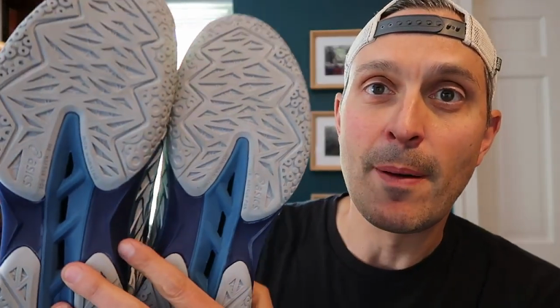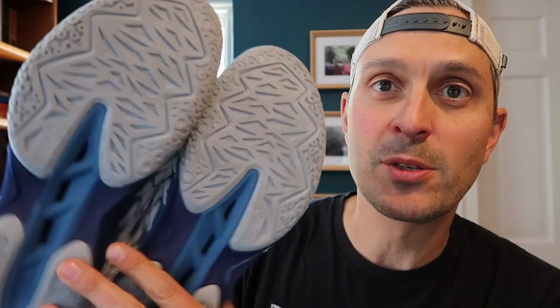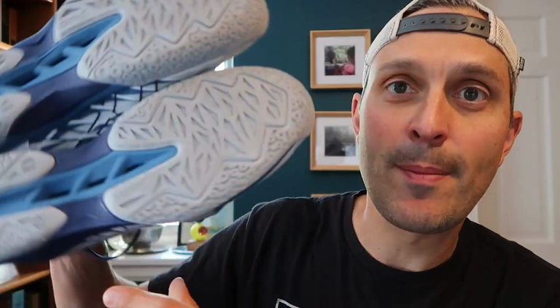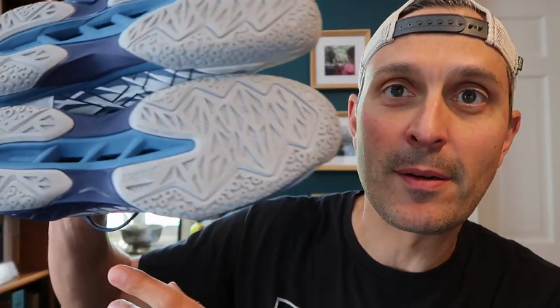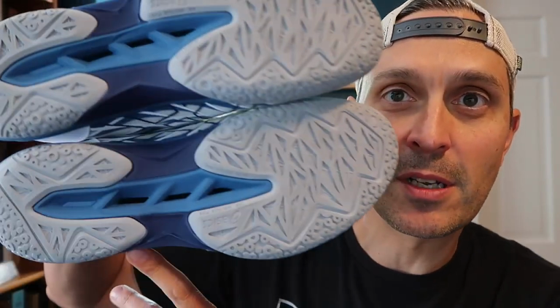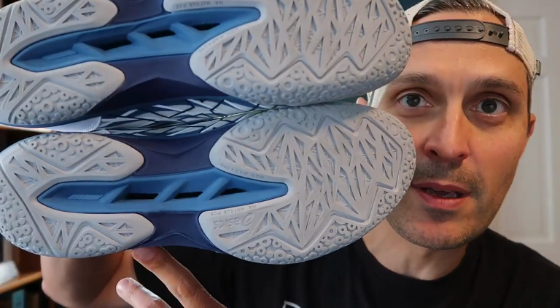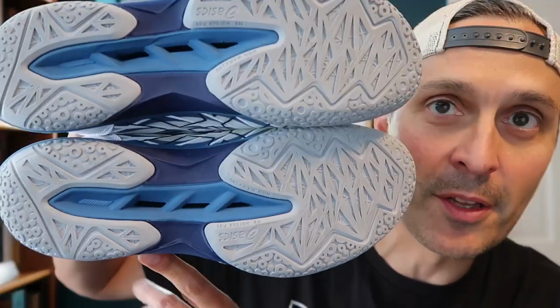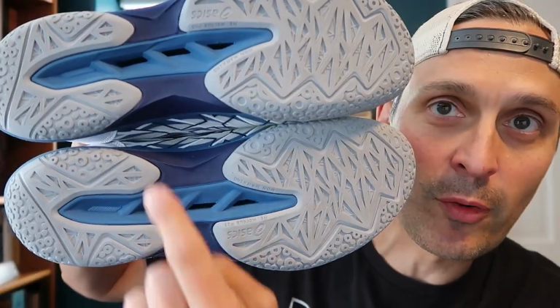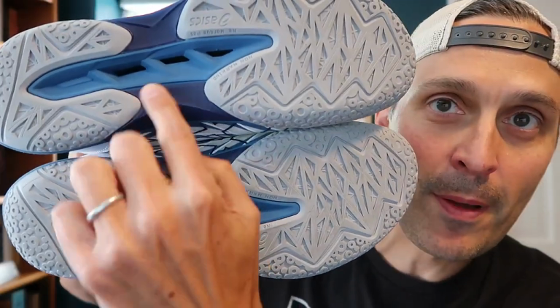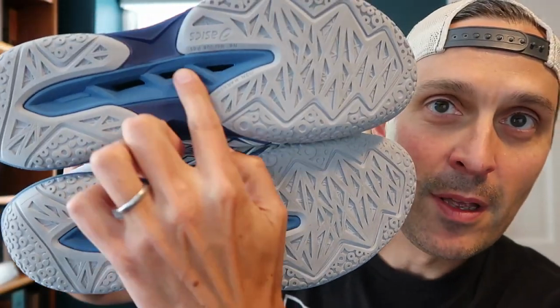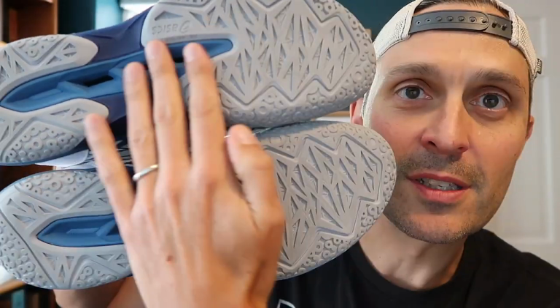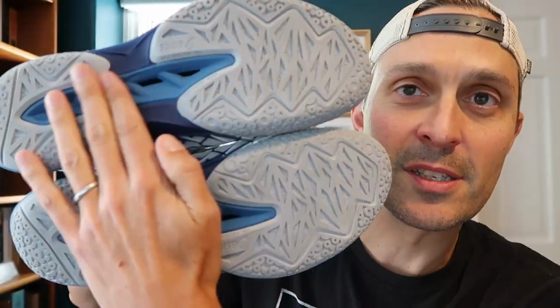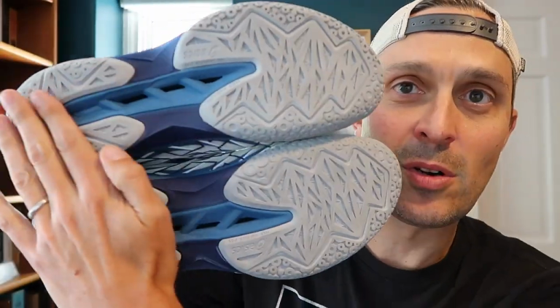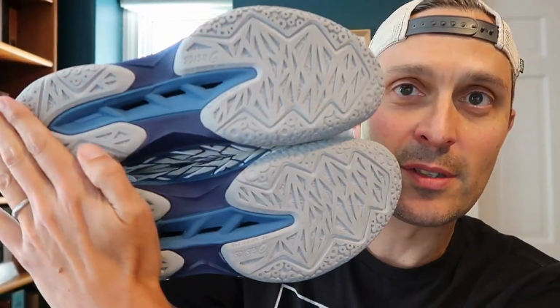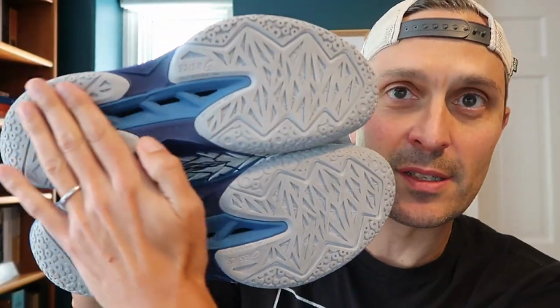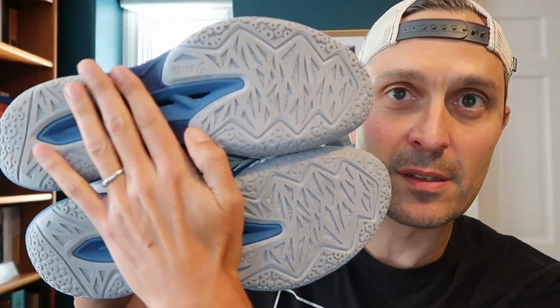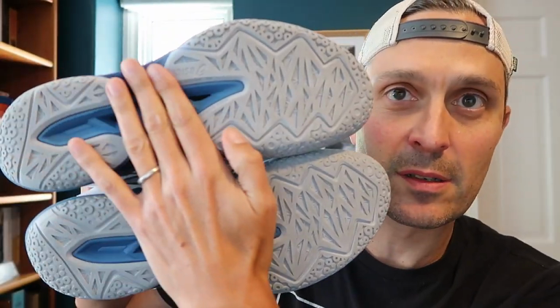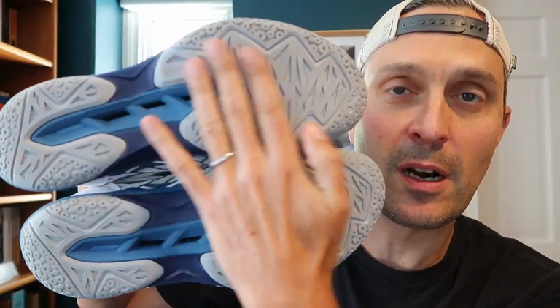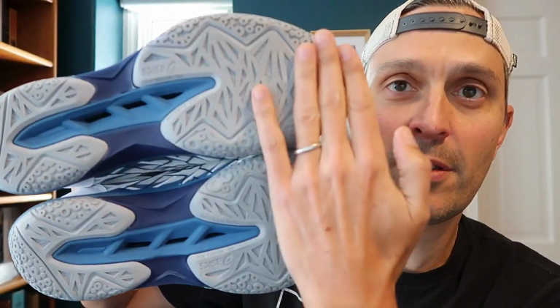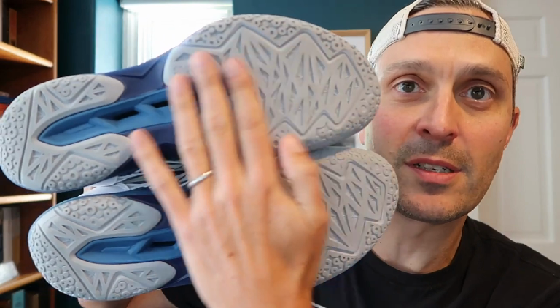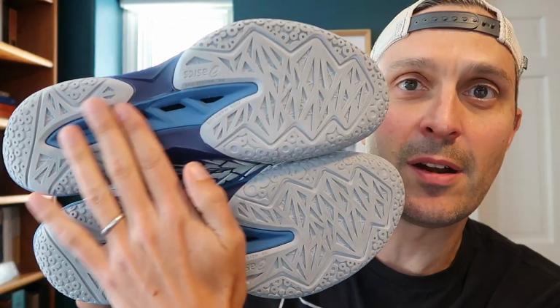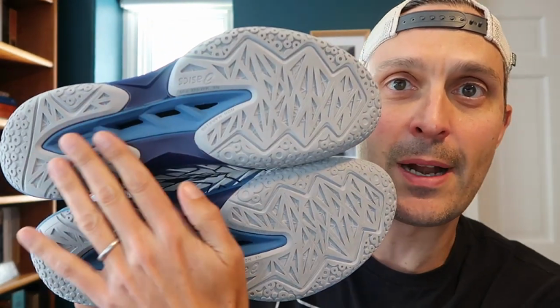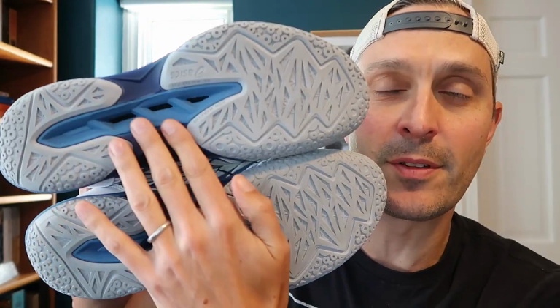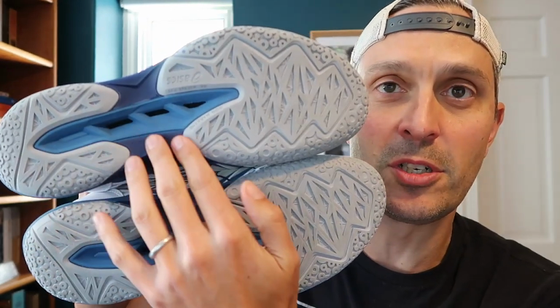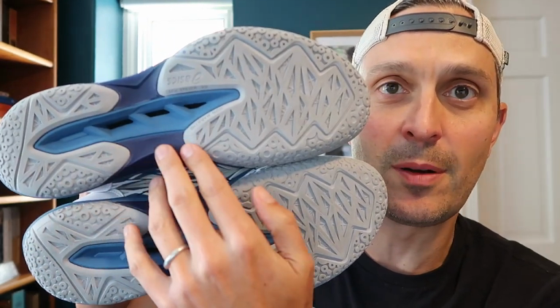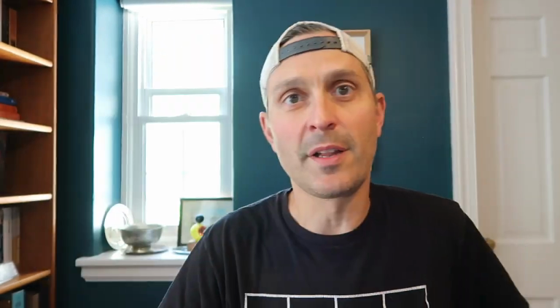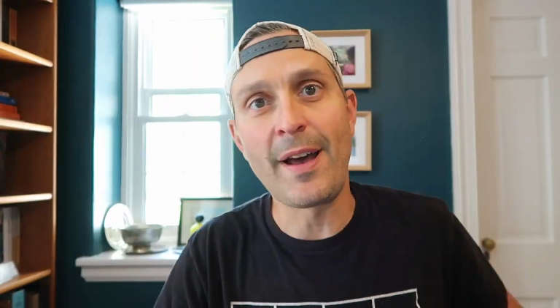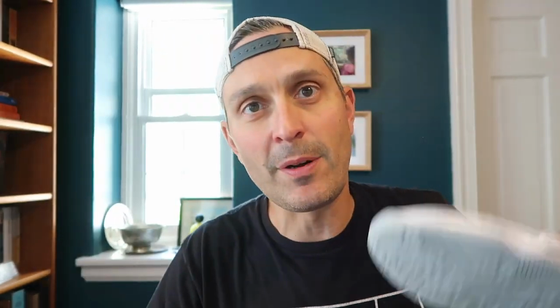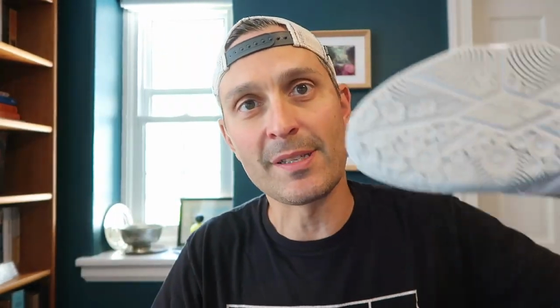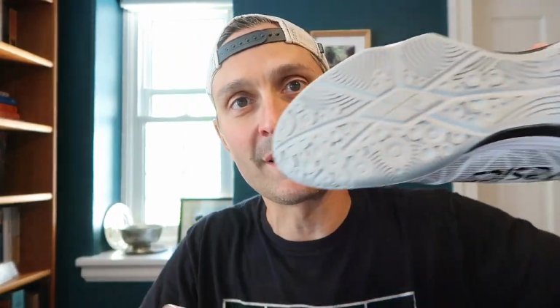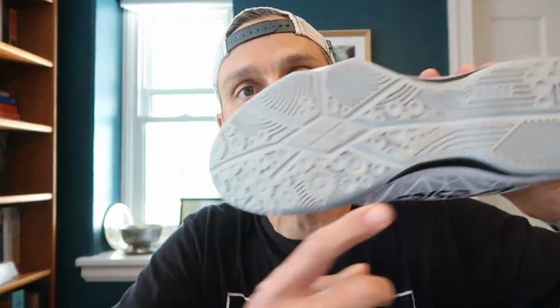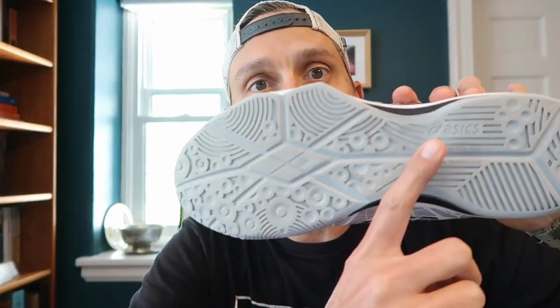My biggest worry about them was going to be on the grip. You can see the sole doesn't cover the entire bottom of the shoe. Even on the Fastball, it doesn't exactly either.